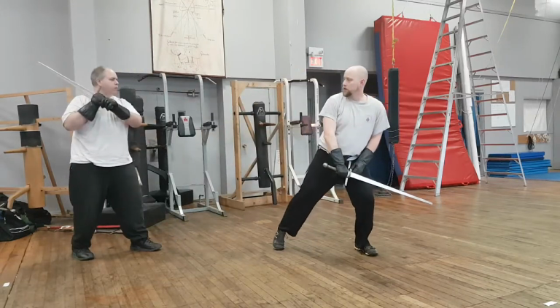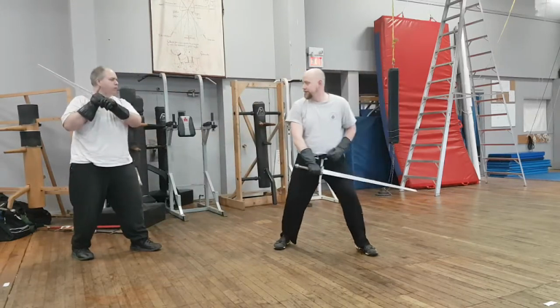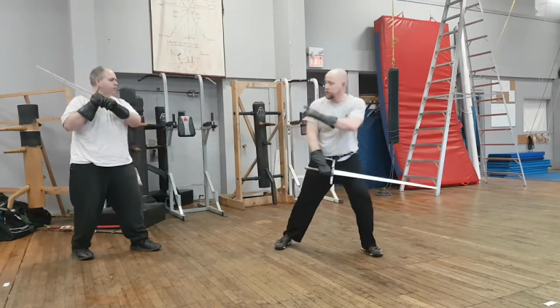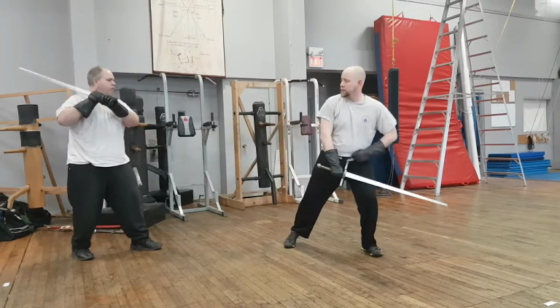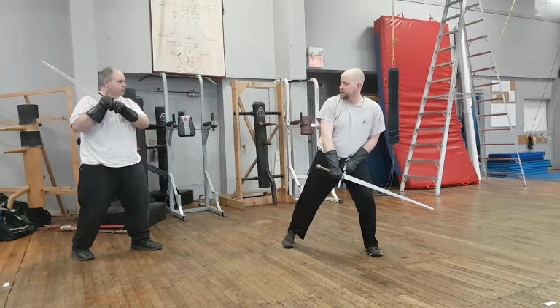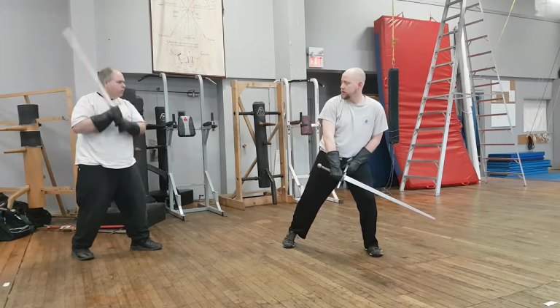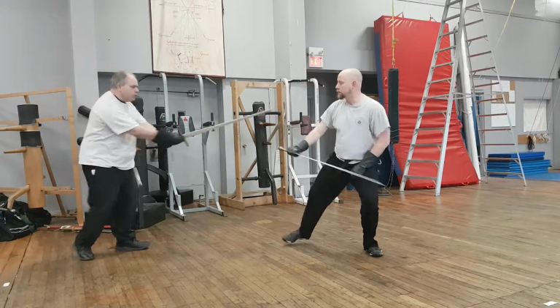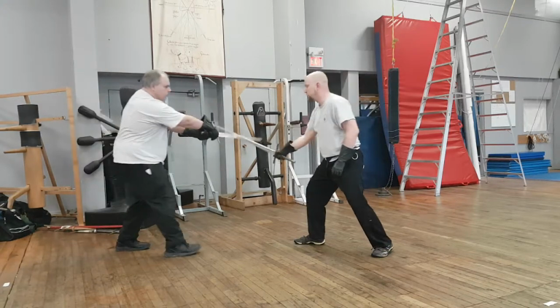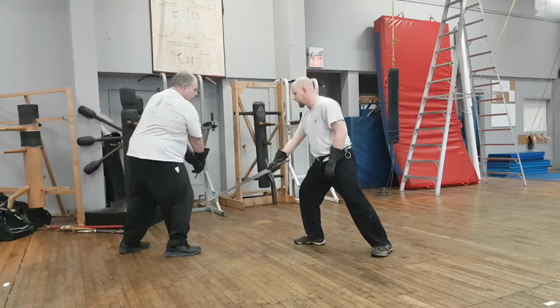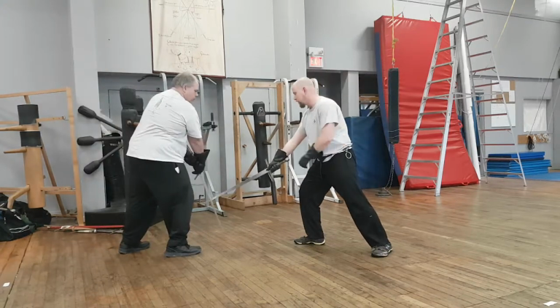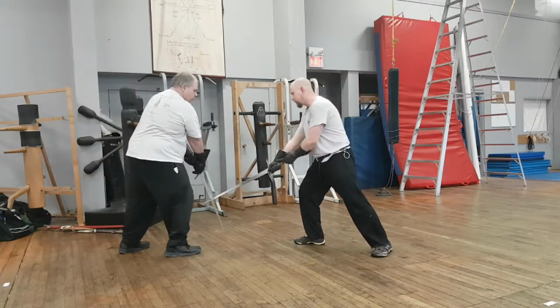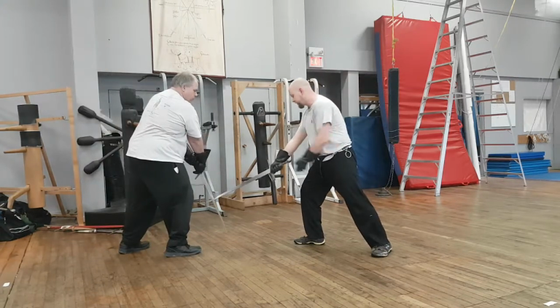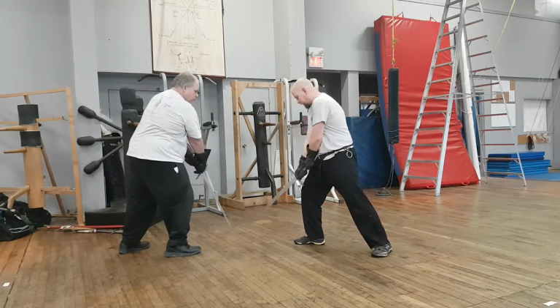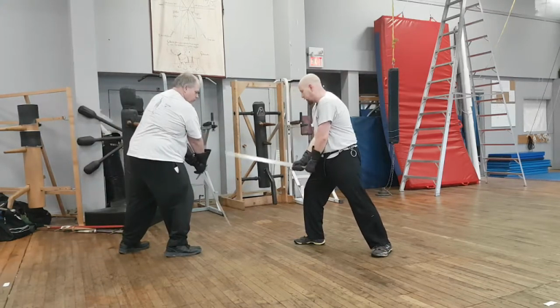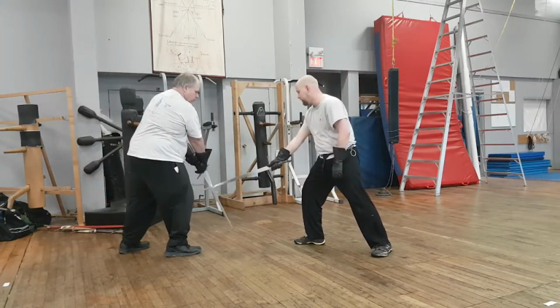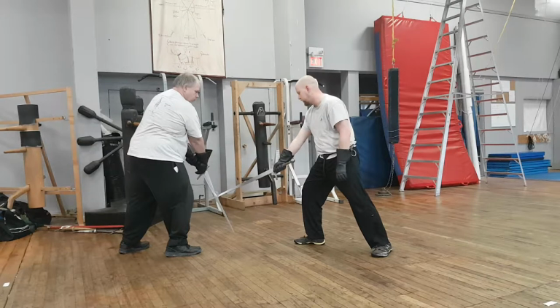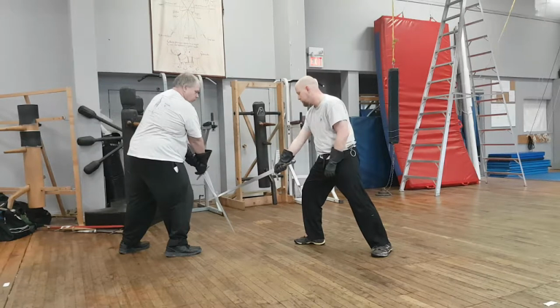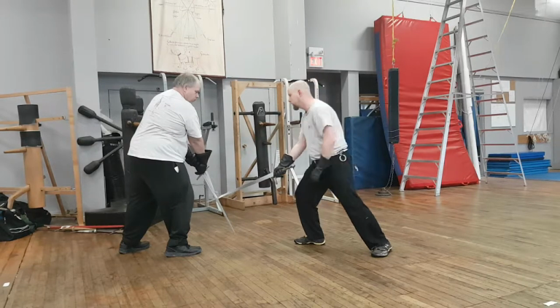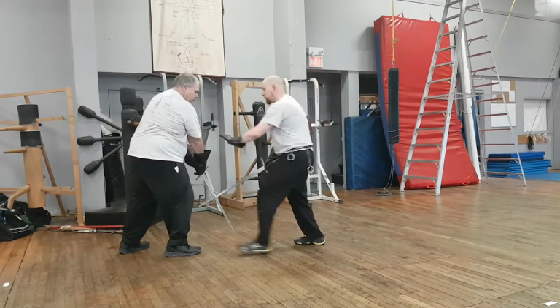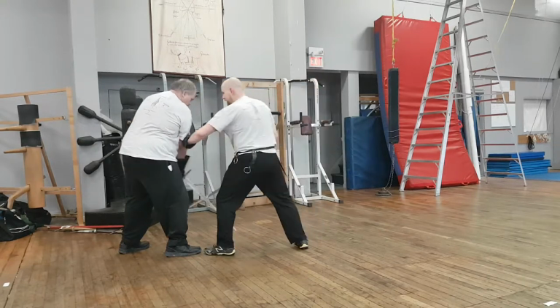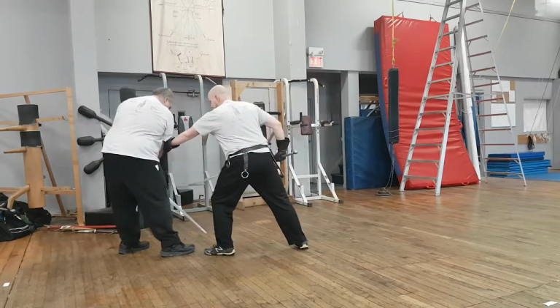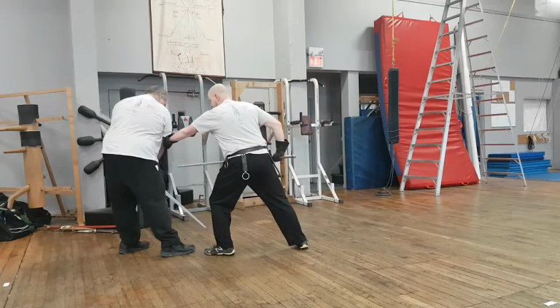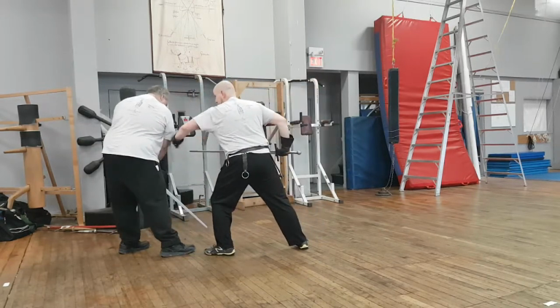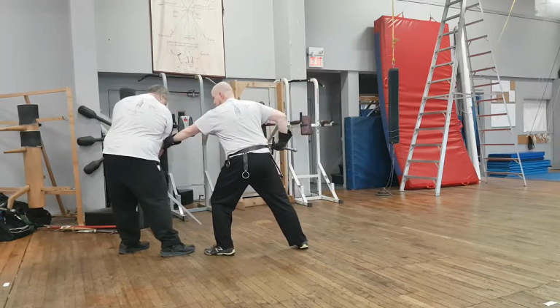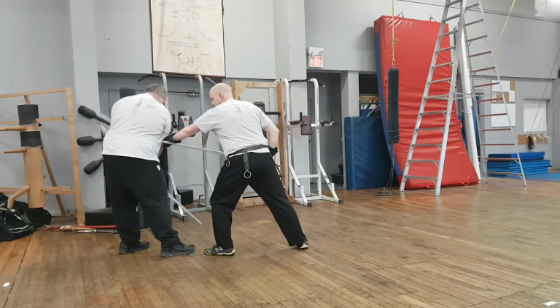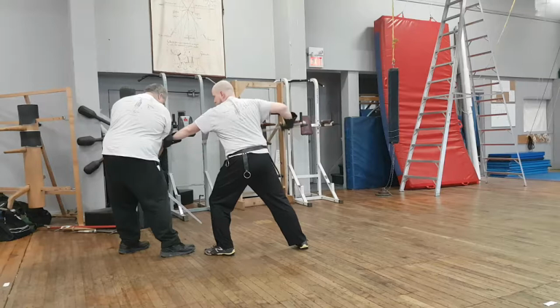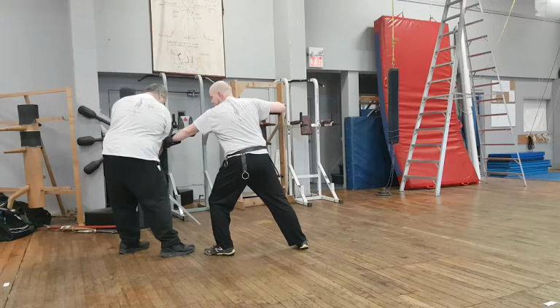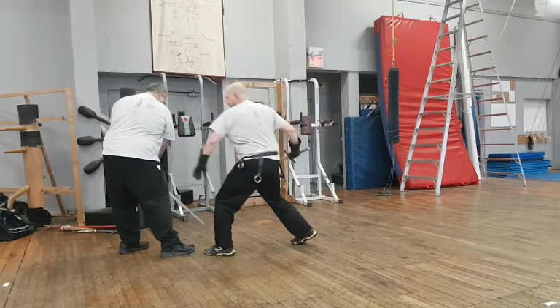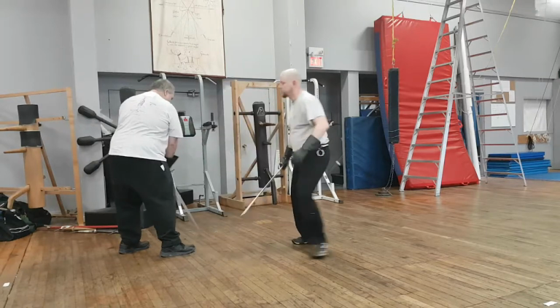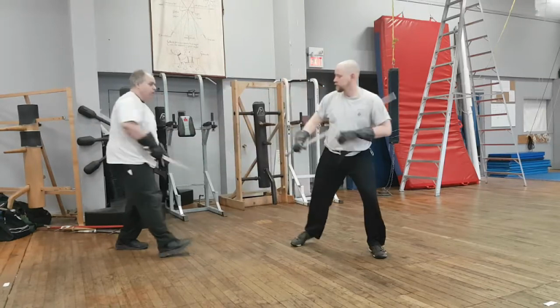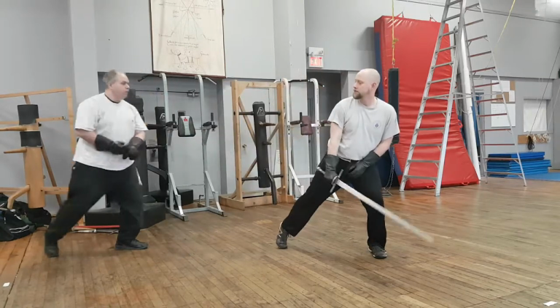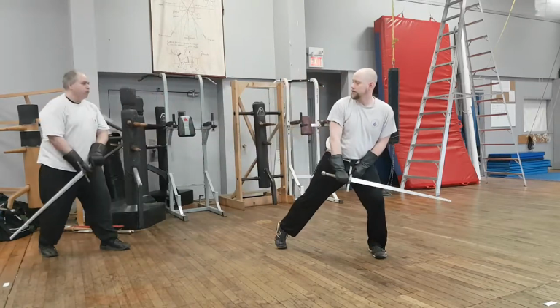Alternatively, if he were to give me a thrust, I'll do a breaking of the thrust just like middle iron gate in the longsword, then pass in with that same elbow push in order to do my following attack.